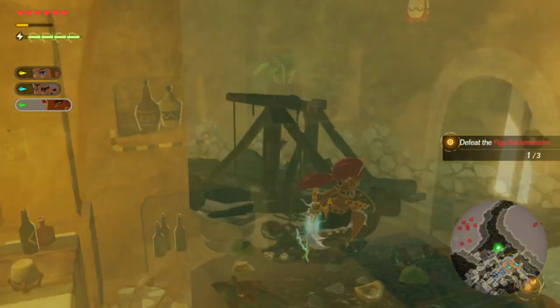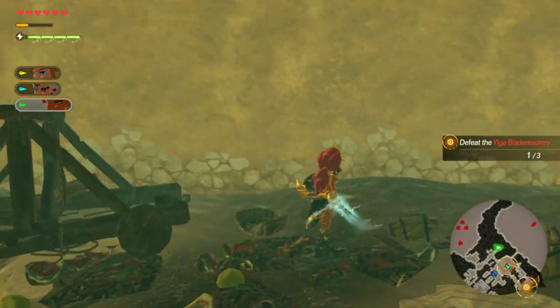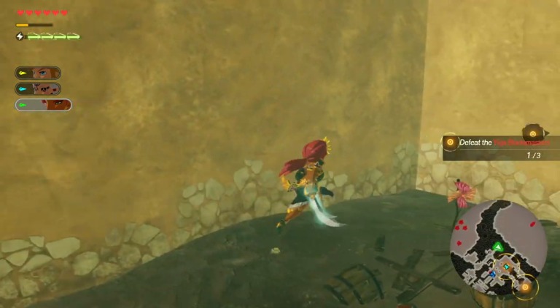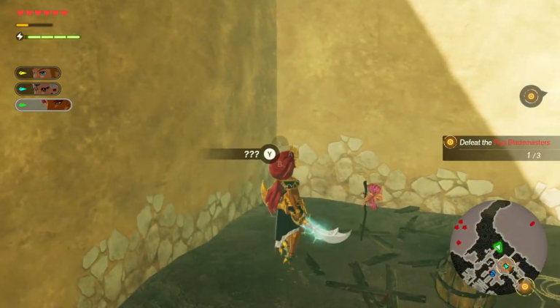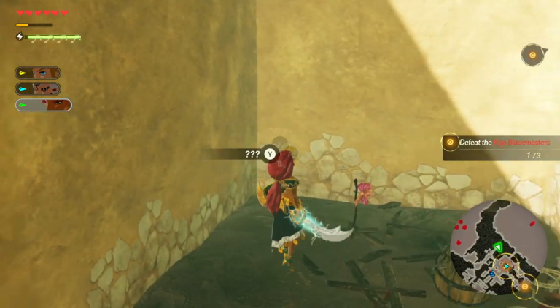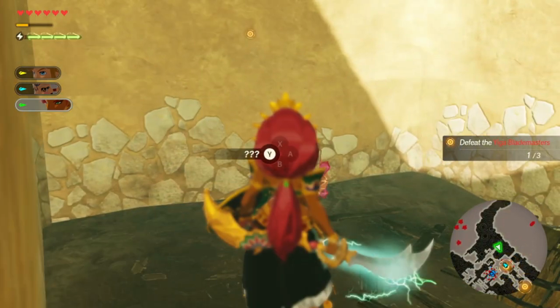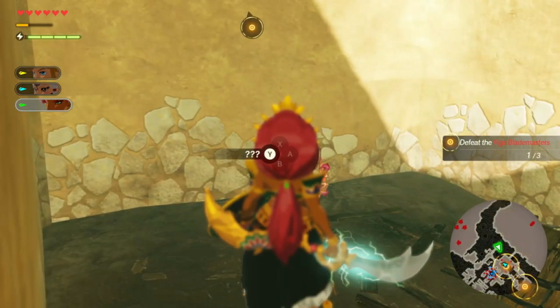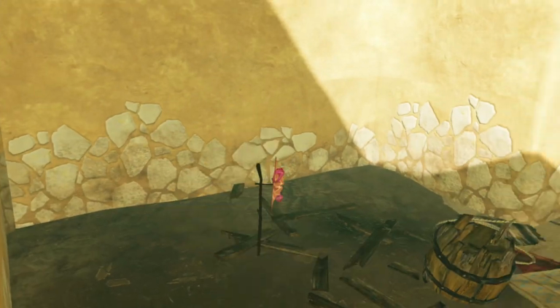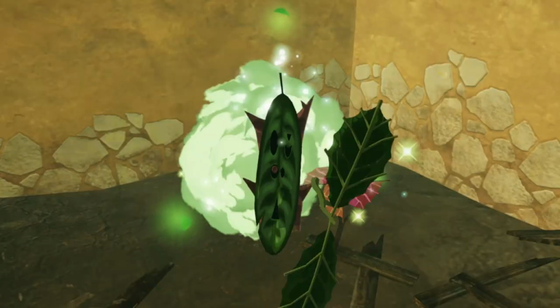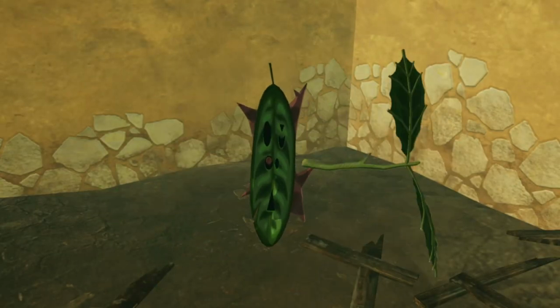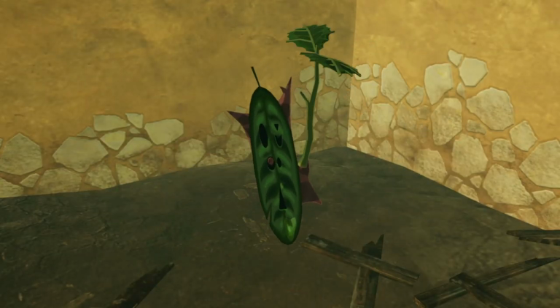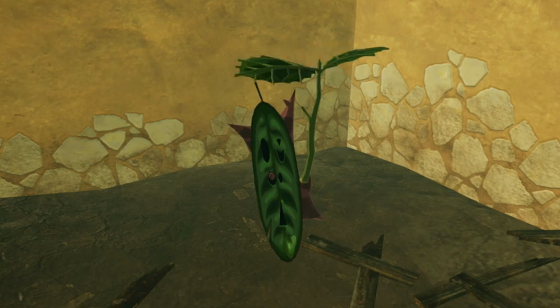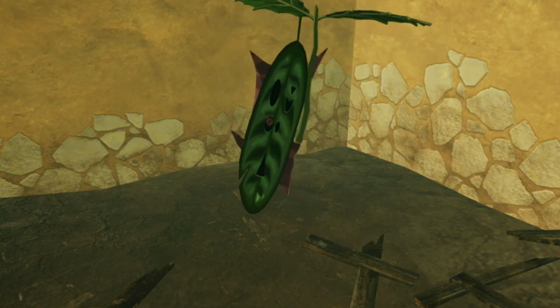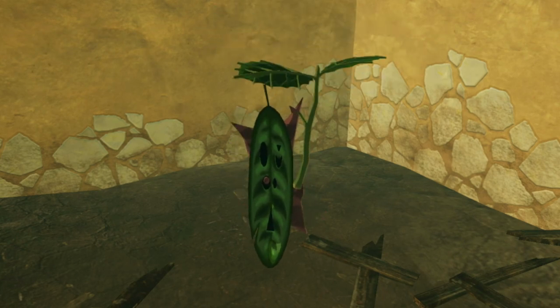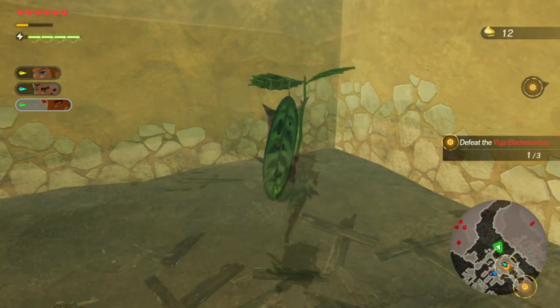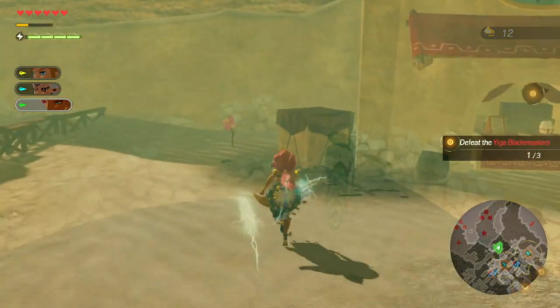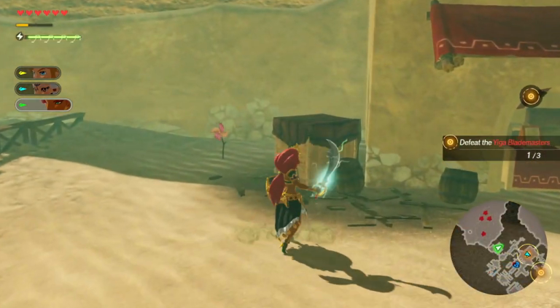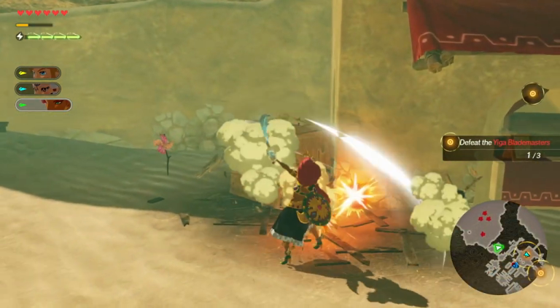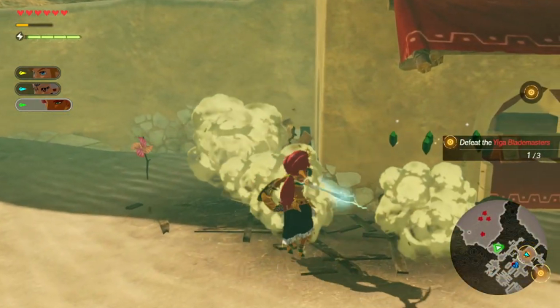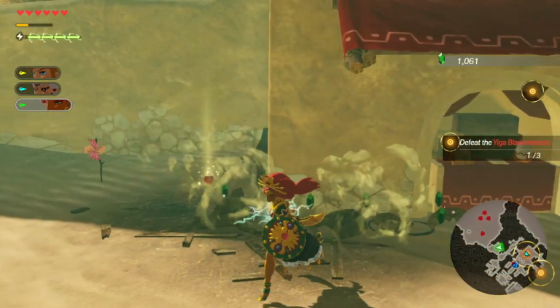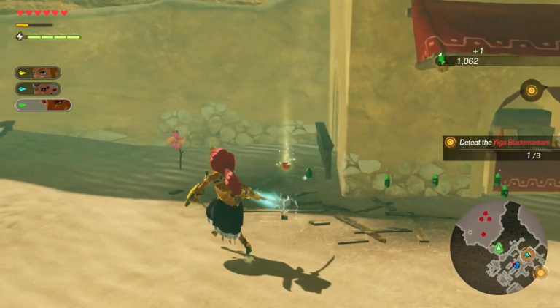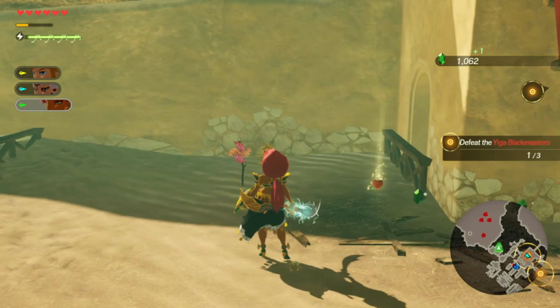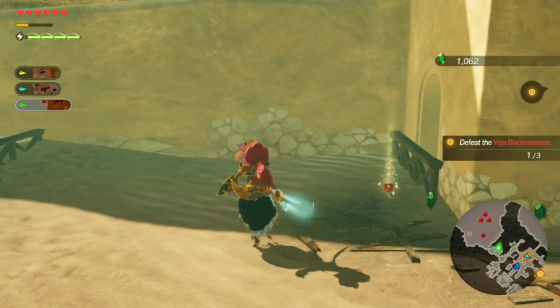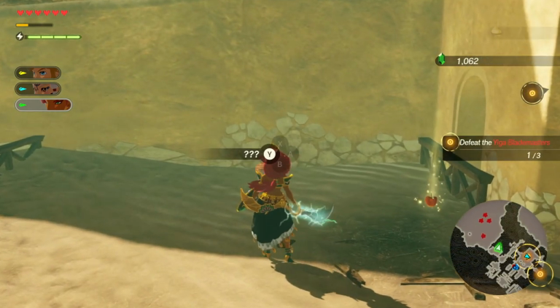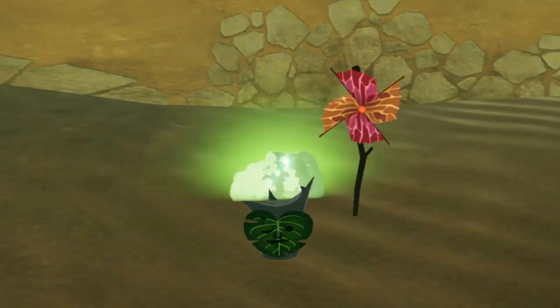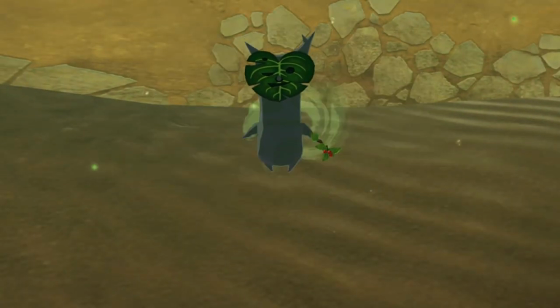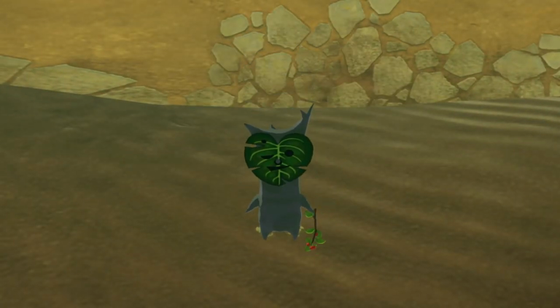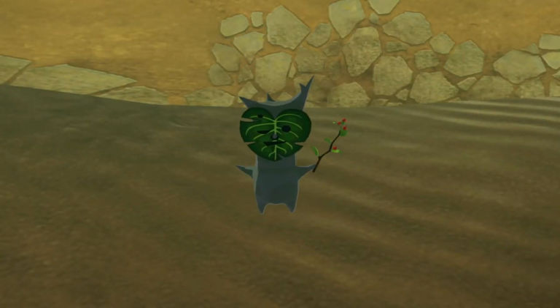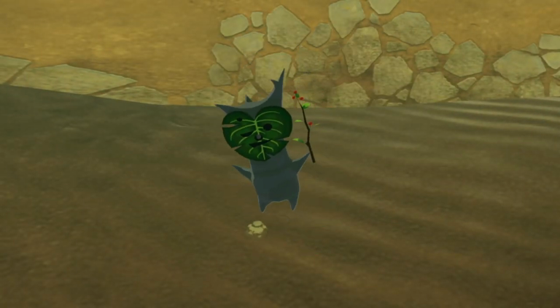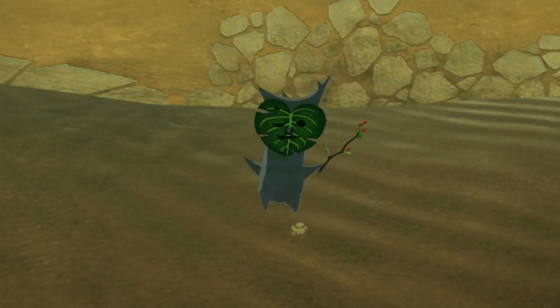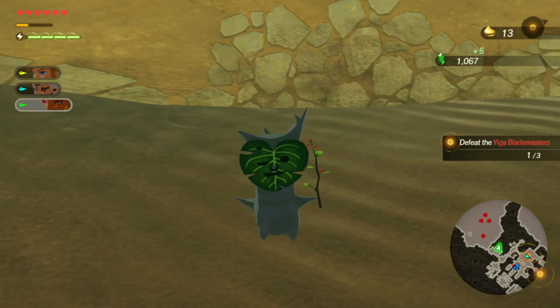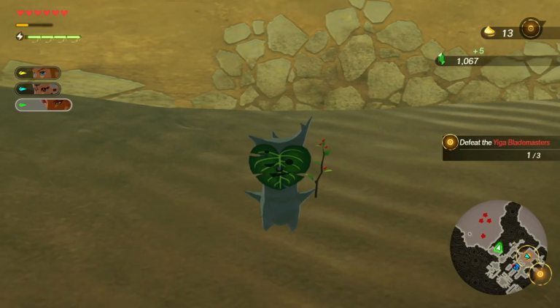Then head on out to the garbage disposal area, where you'll find, very fittingly, somebody who will give you some fecal matter. Then just a little bit to the west of there, you'll find another pinwheel with the exact same thing, just a different face on it.